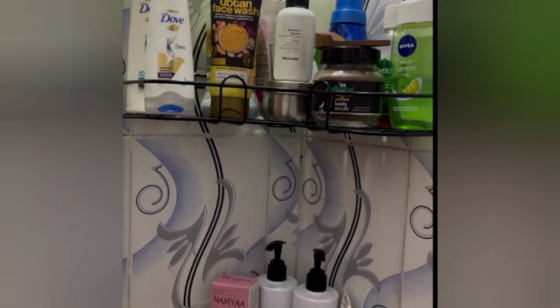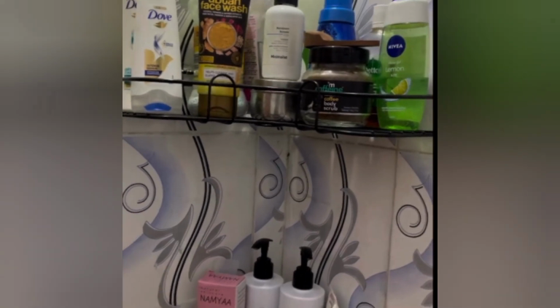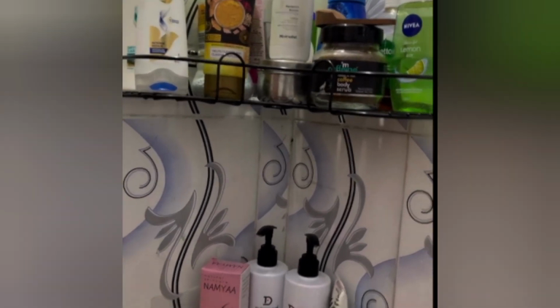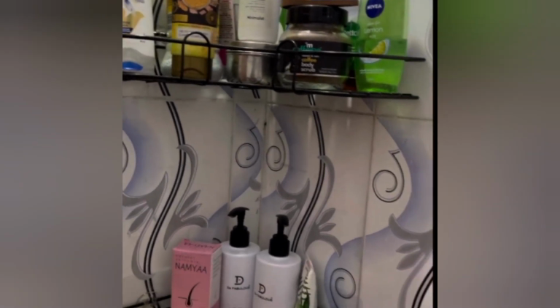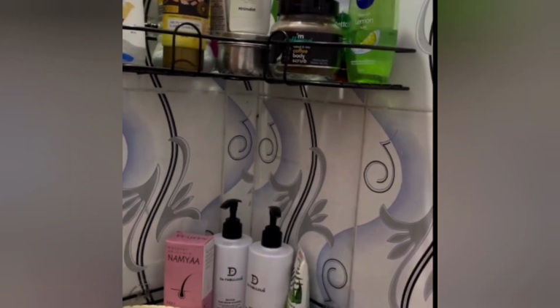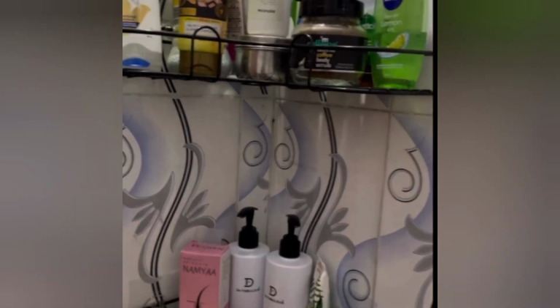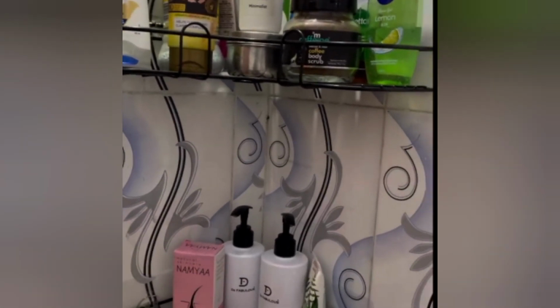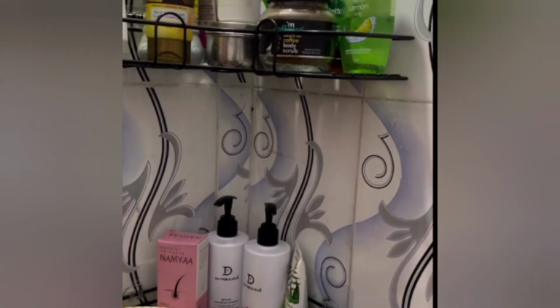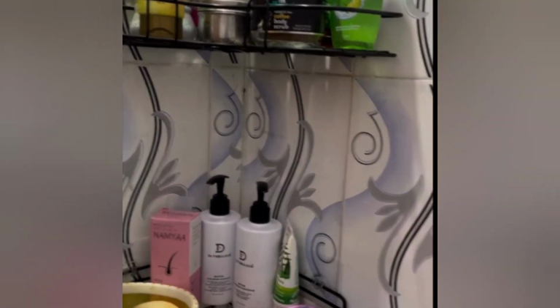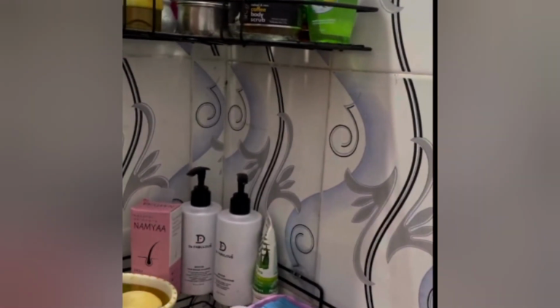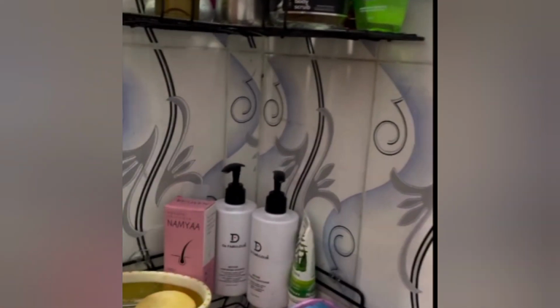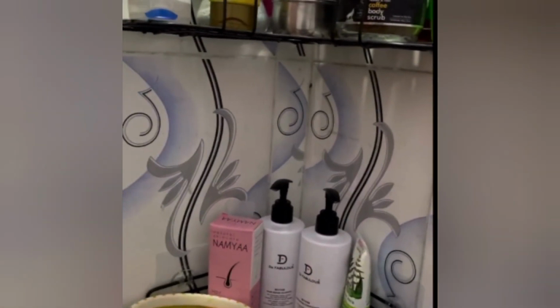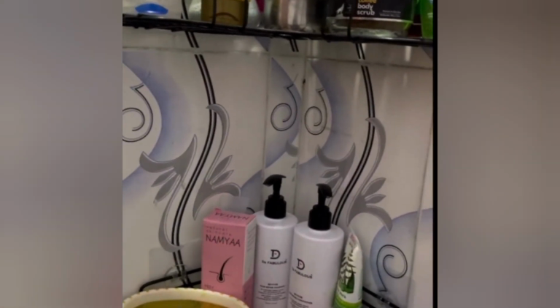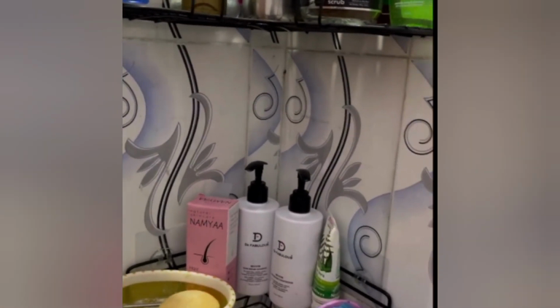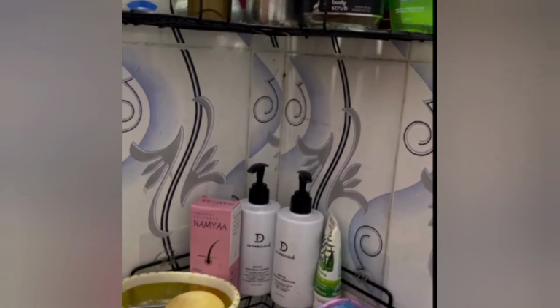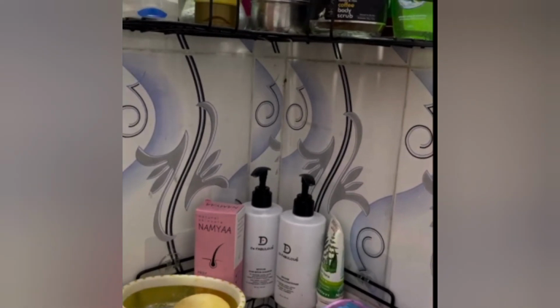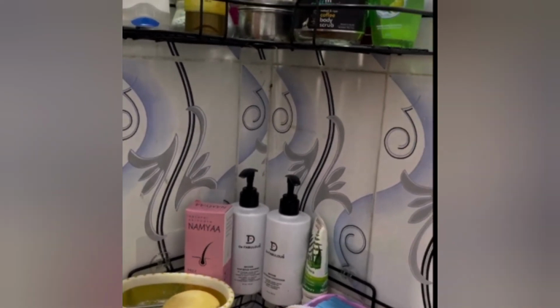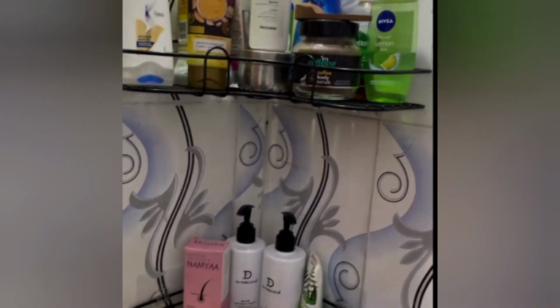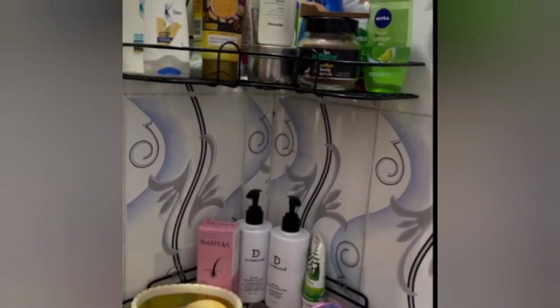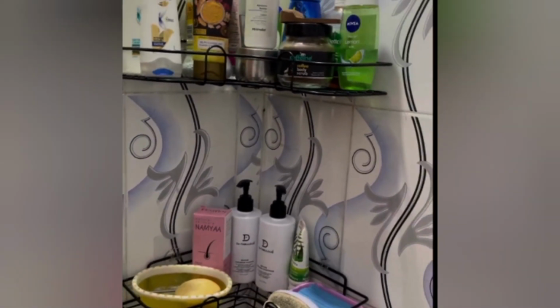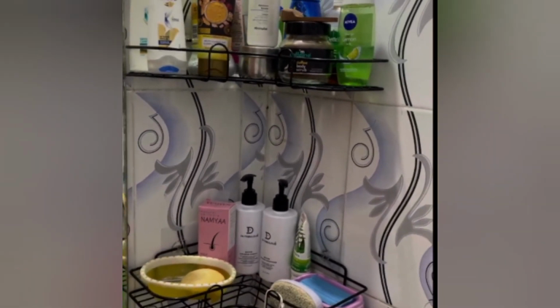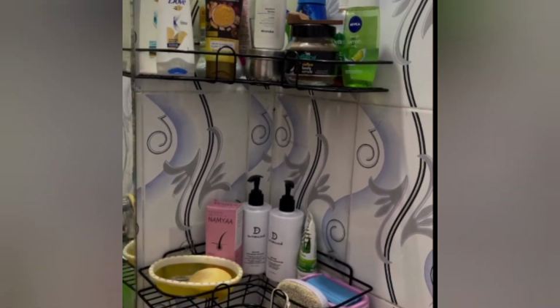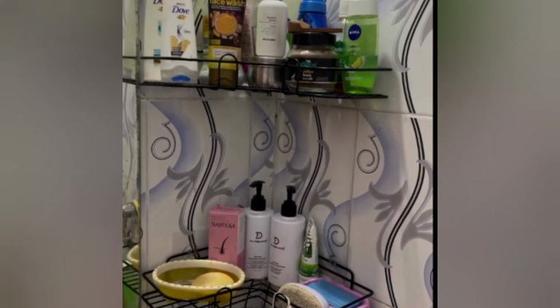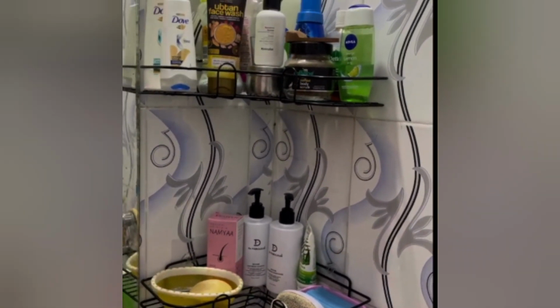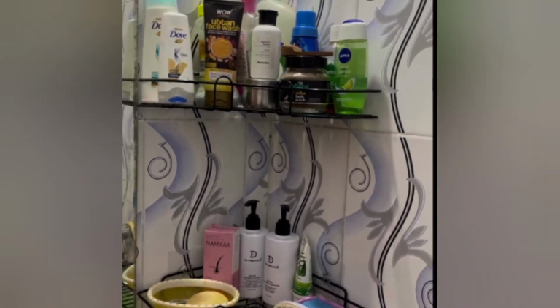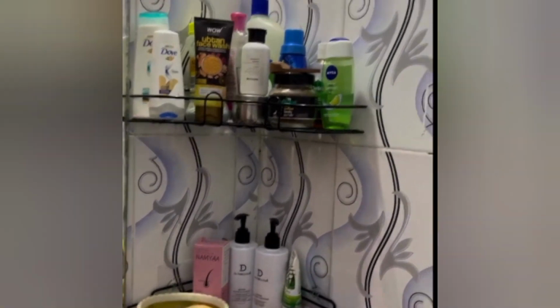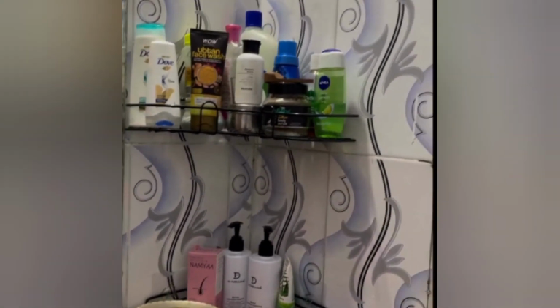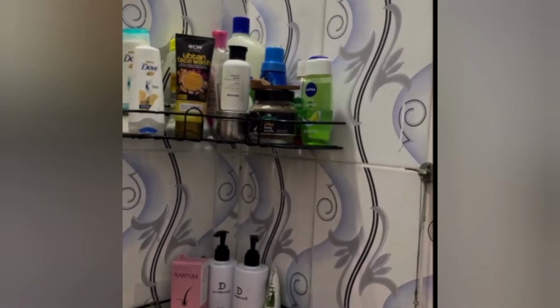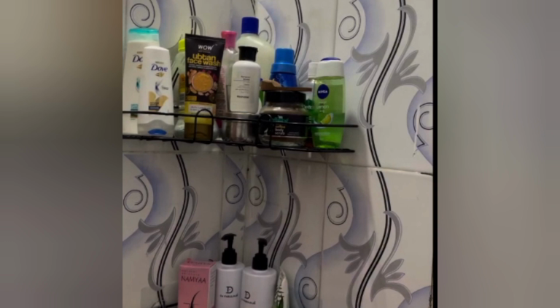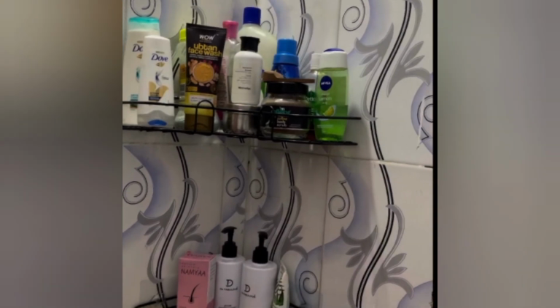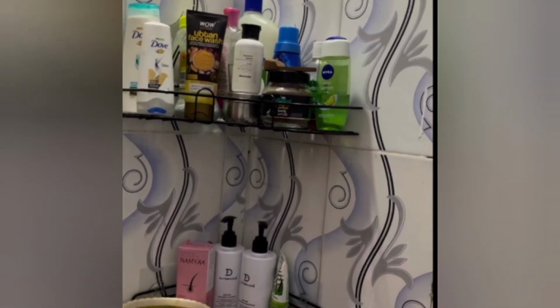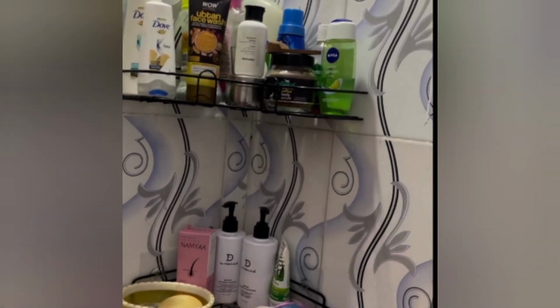This storage organizer can be used in the kitchen to store different kinds of sauces, oils, bottles, jams and grain jars. Perfect multipurpose storage shelf for bathroom, kitchen and bedroom.